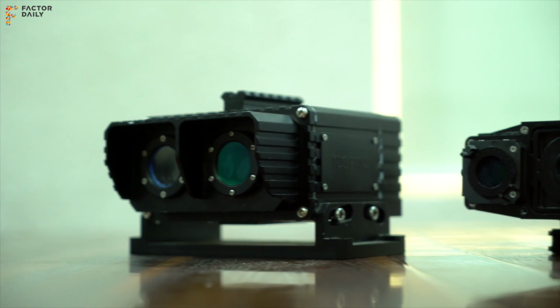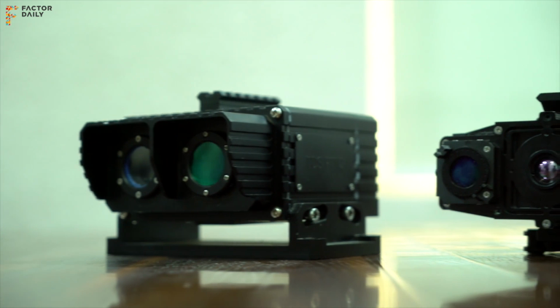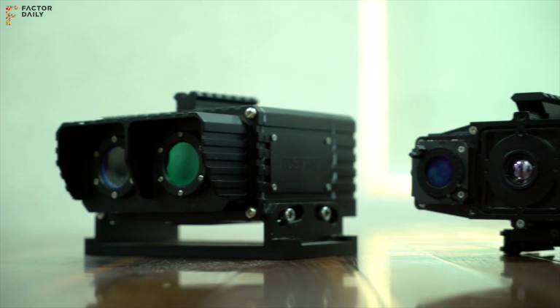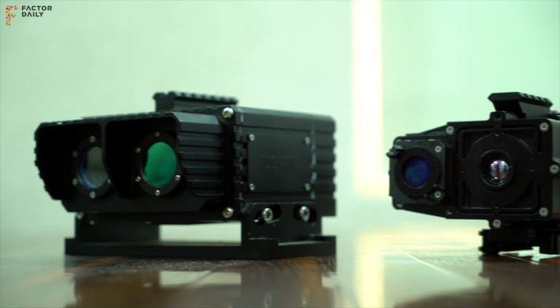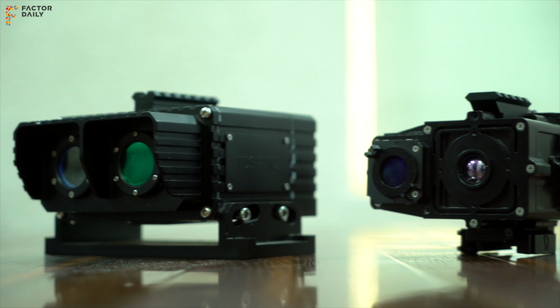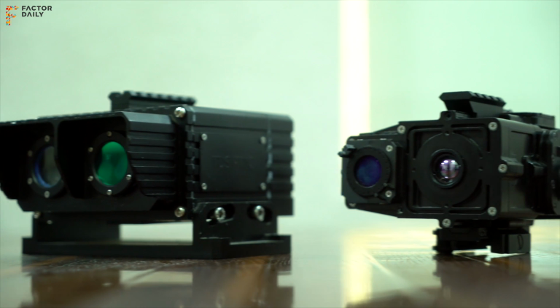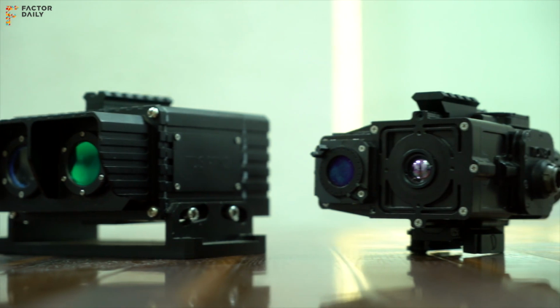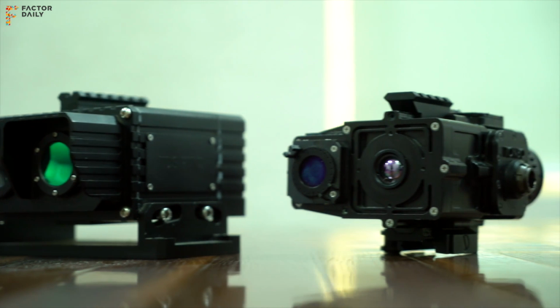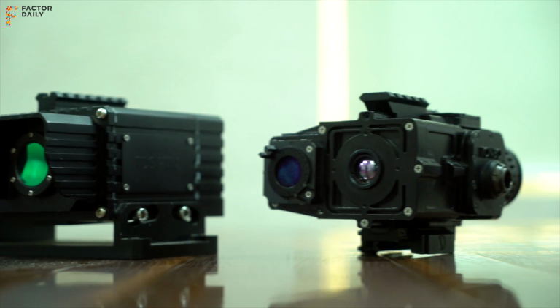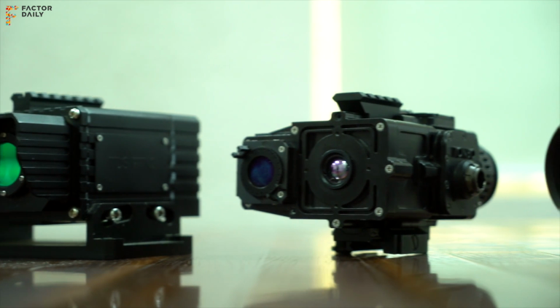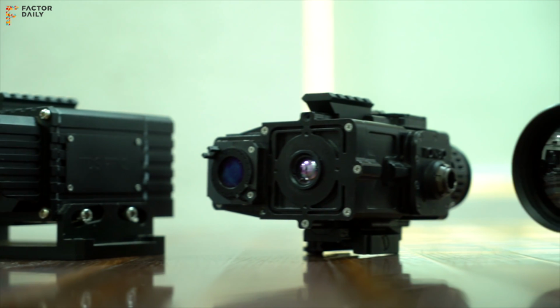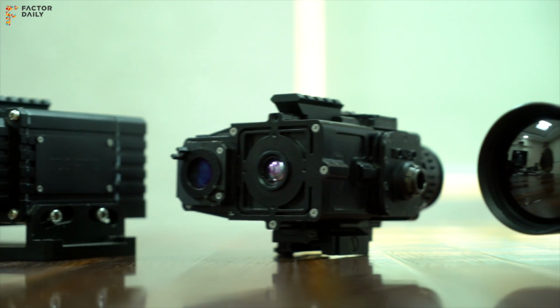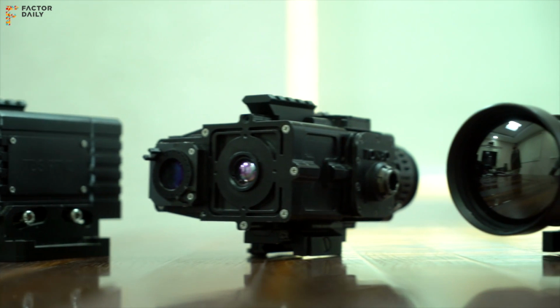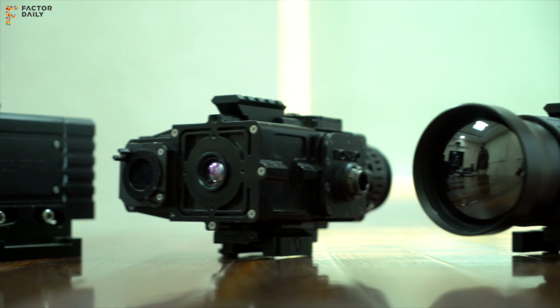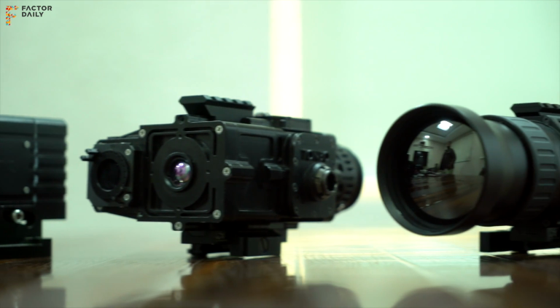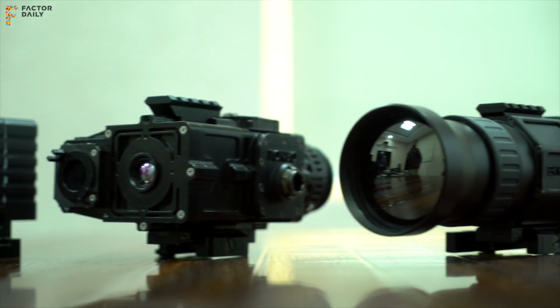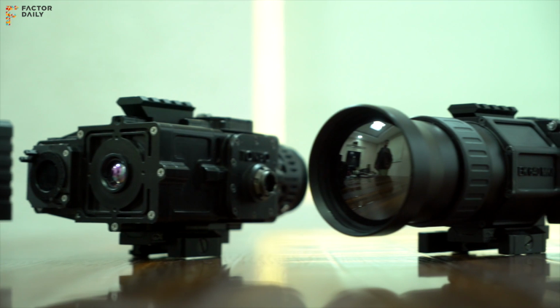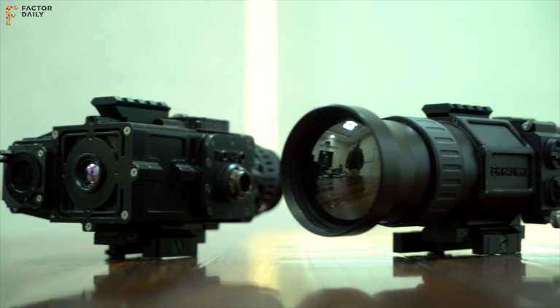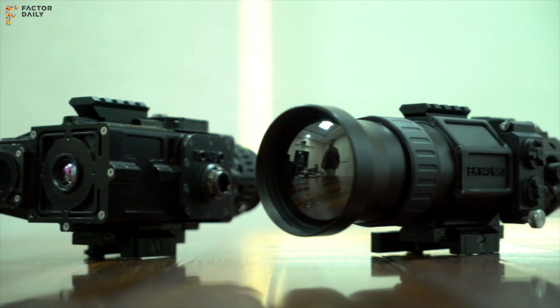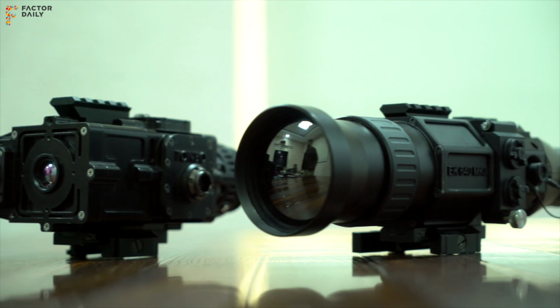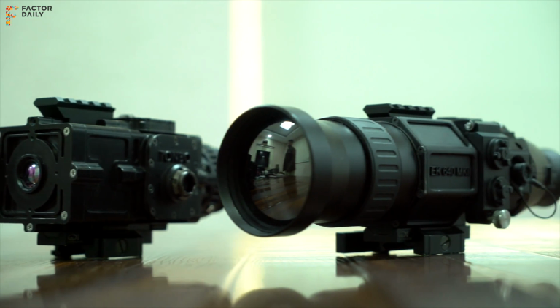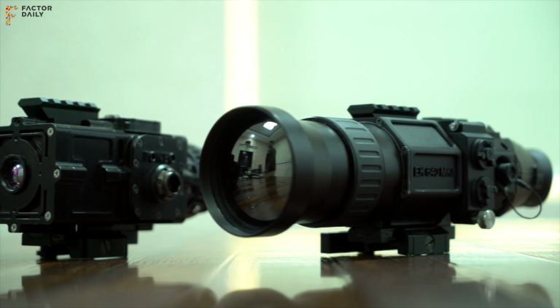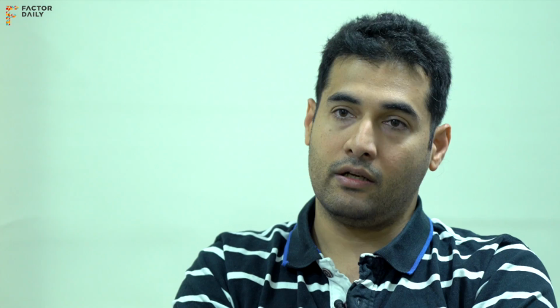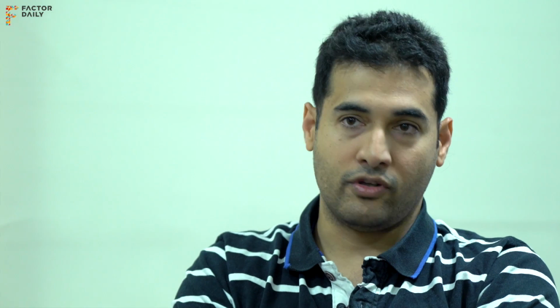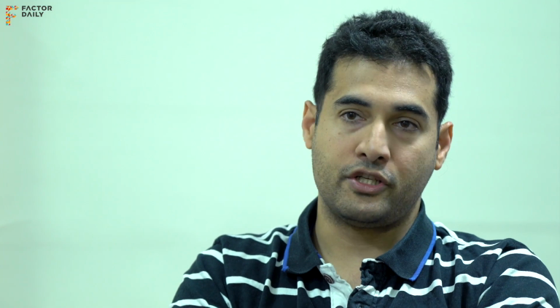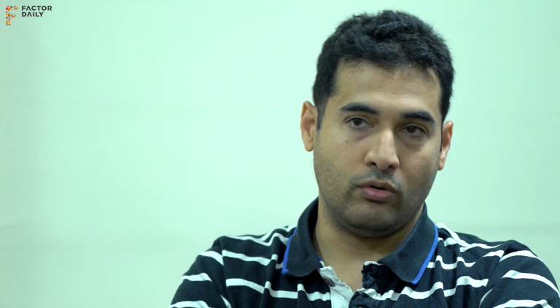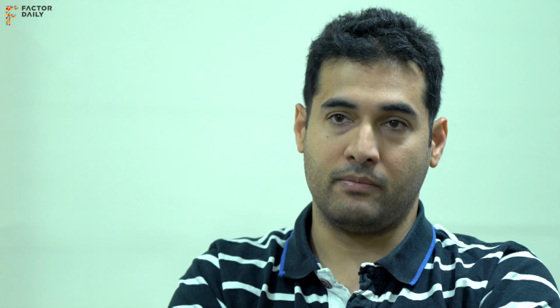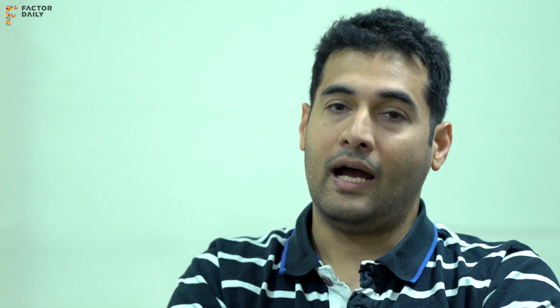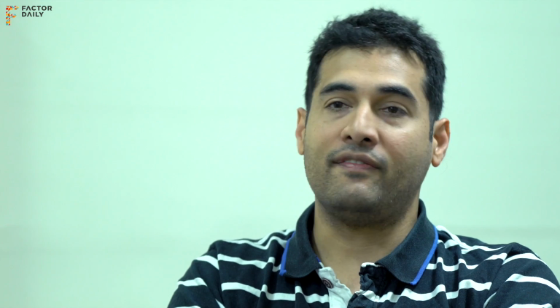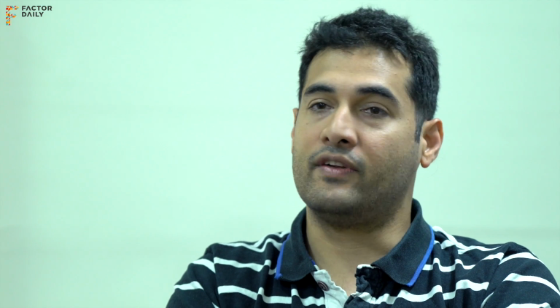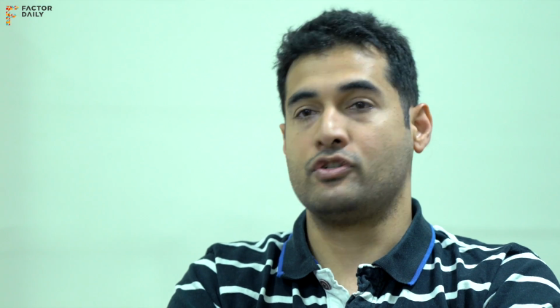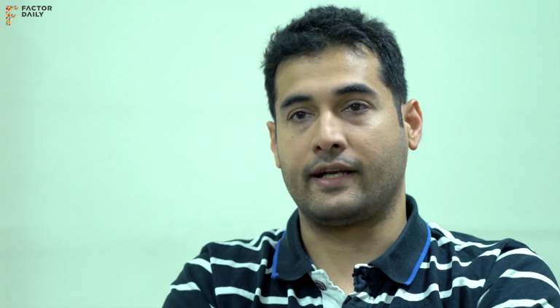Tonbo builds imaging systems largely for surveillance, defense and military applications. Our model is to build a satellite business where we own the design, control the supply chain, own the customer, and manufacture everything which is non-critical.